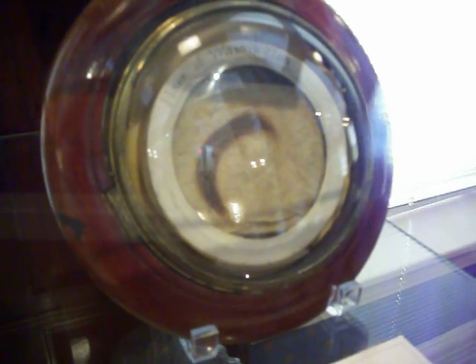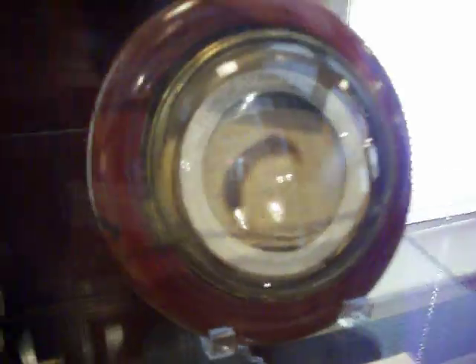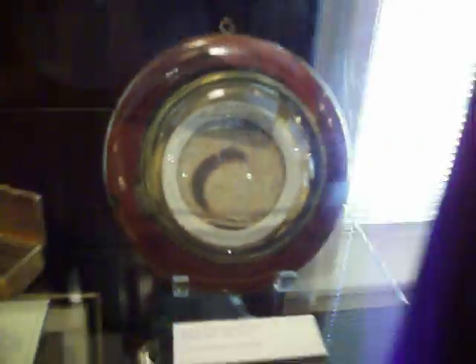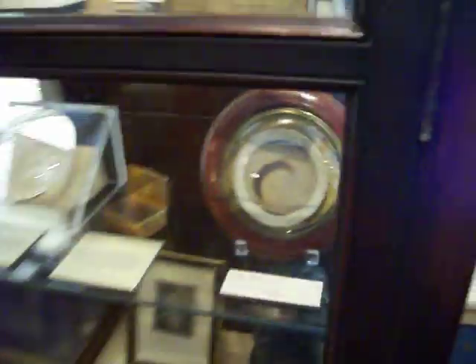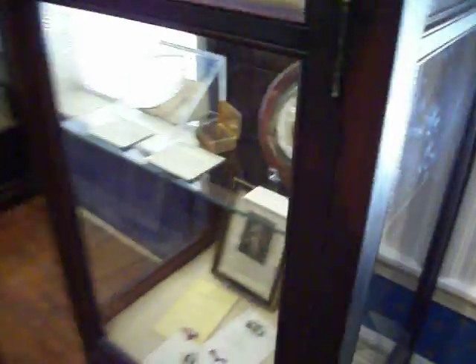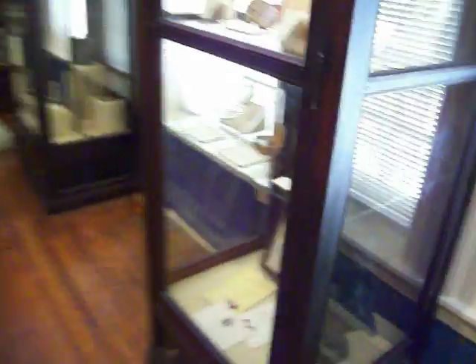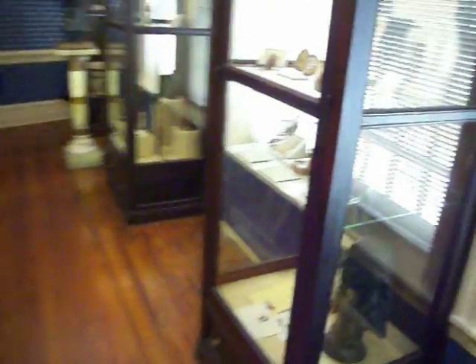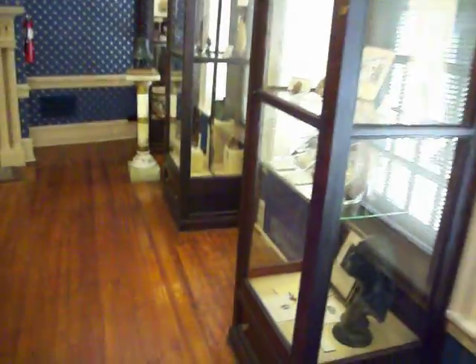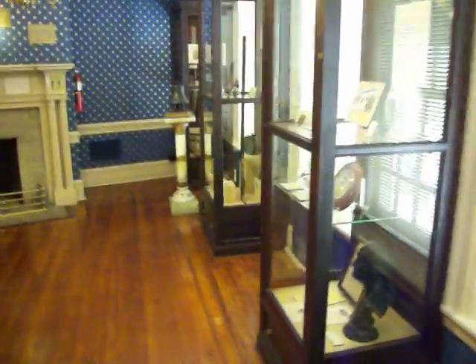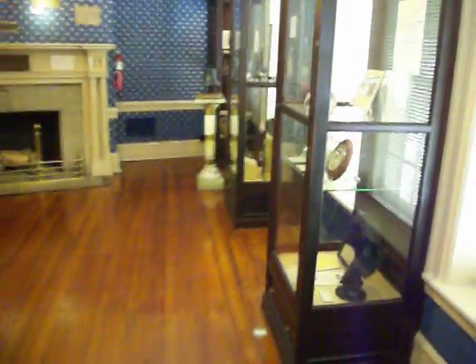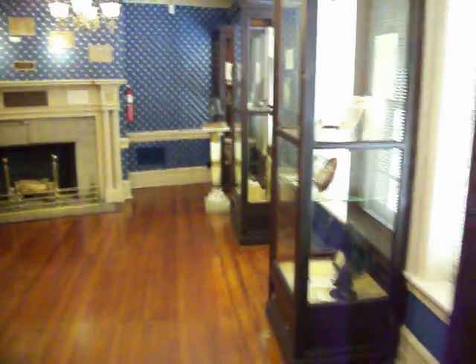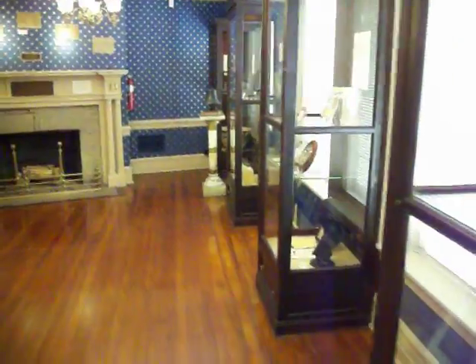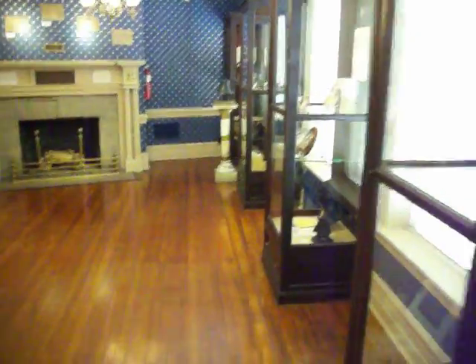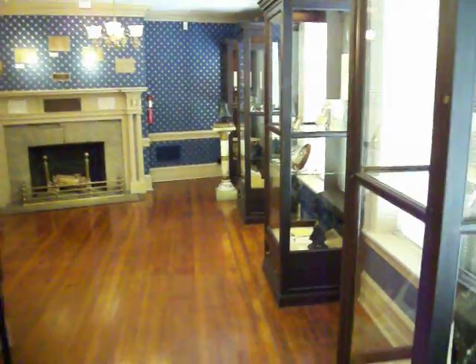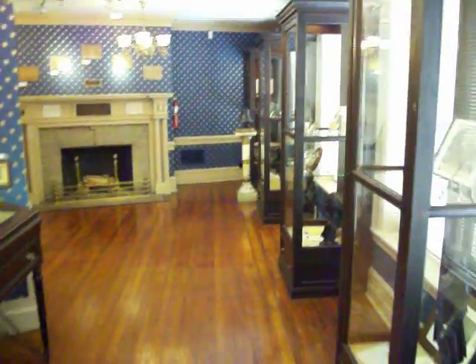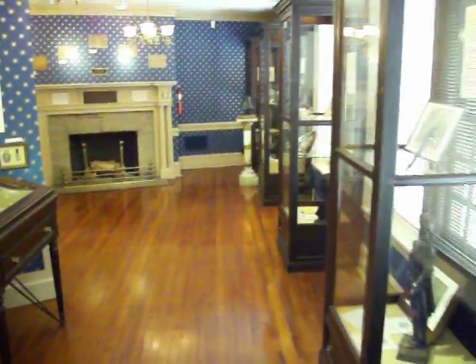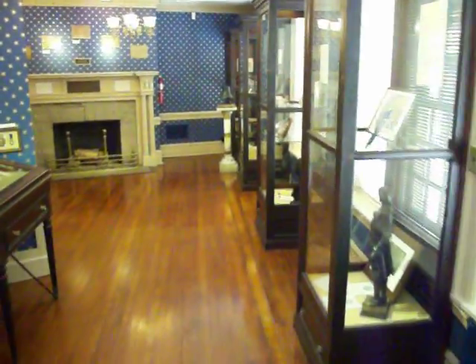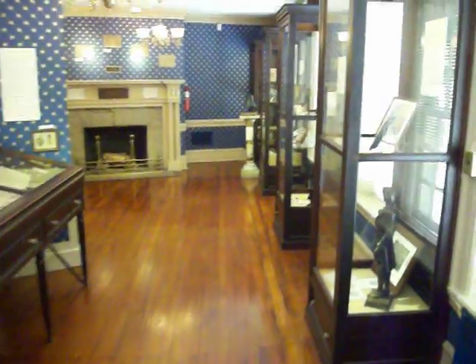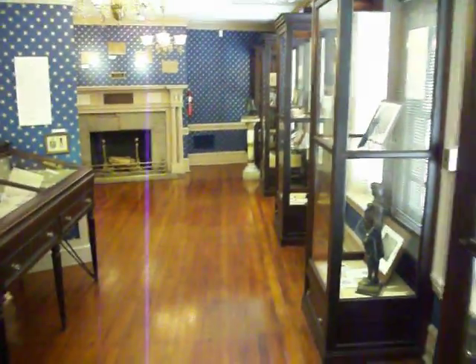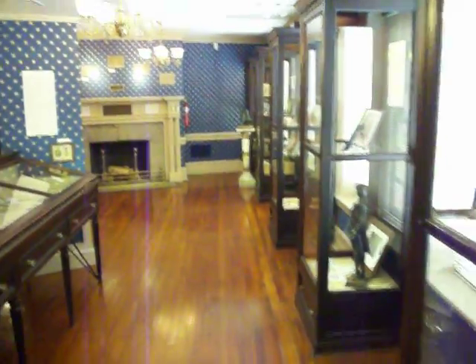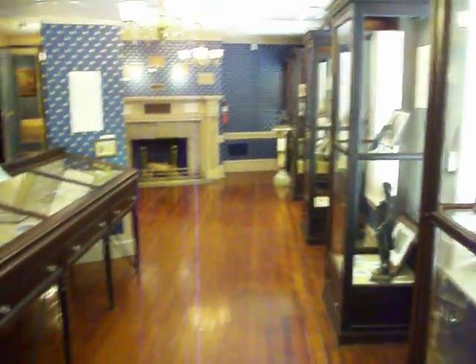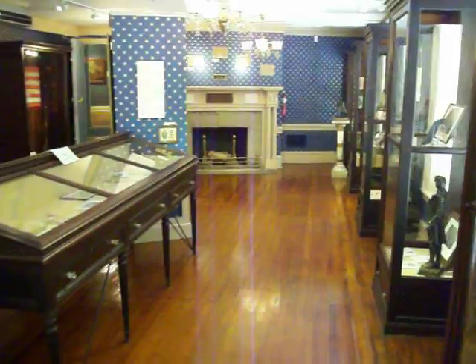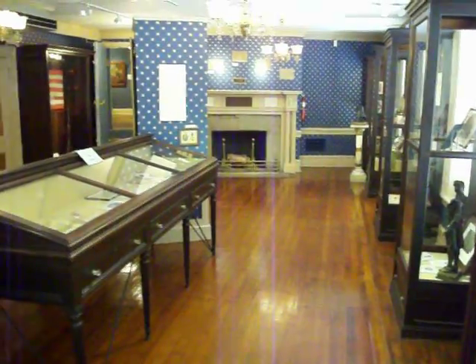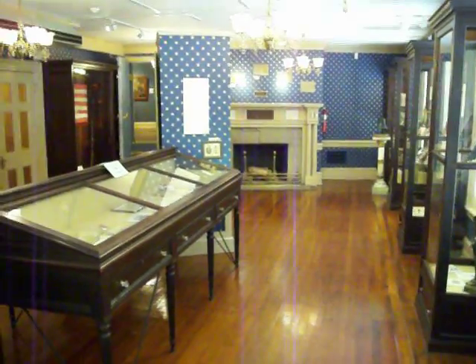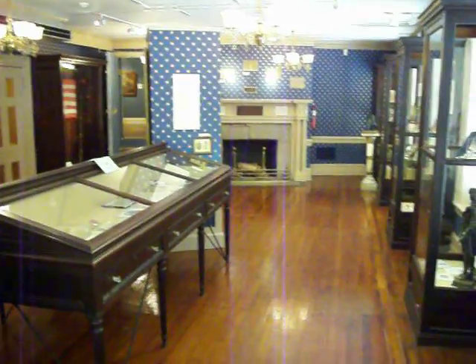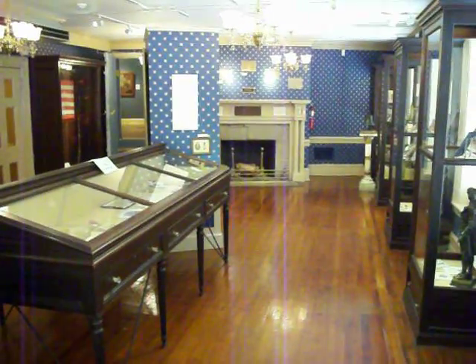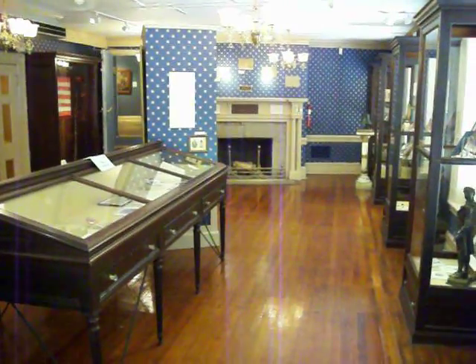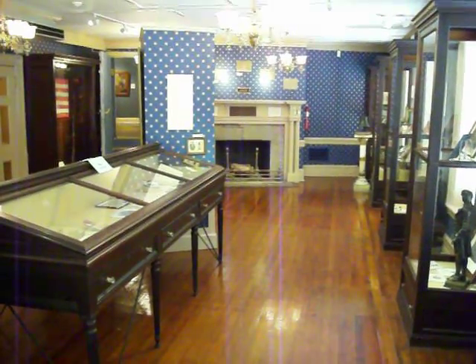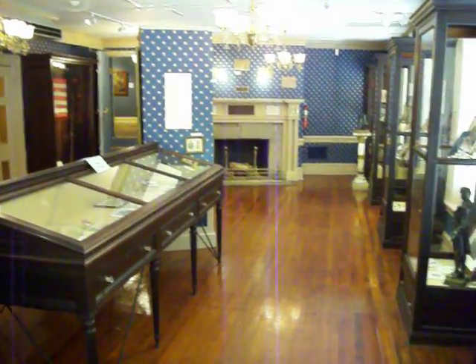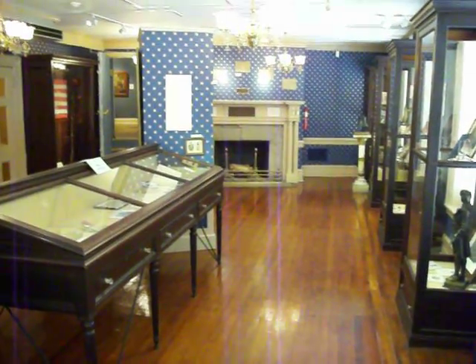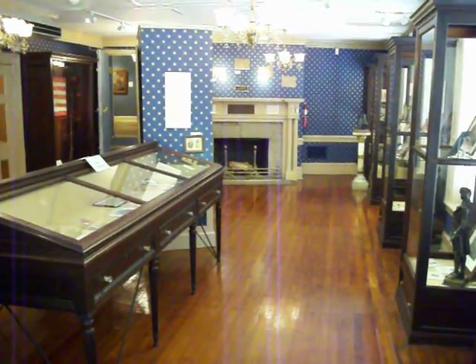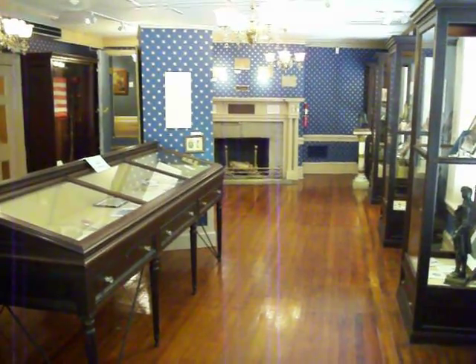These are just two items of many here on display at Fraunces Tavern Museum, which is open Monday through Saturday, 12 to 5. You can reach us online at www.francestavernmuseum.org.